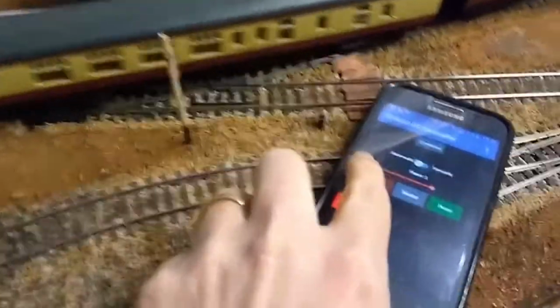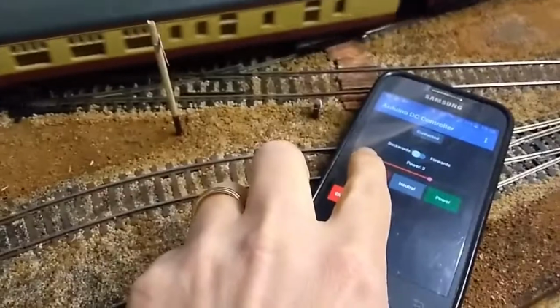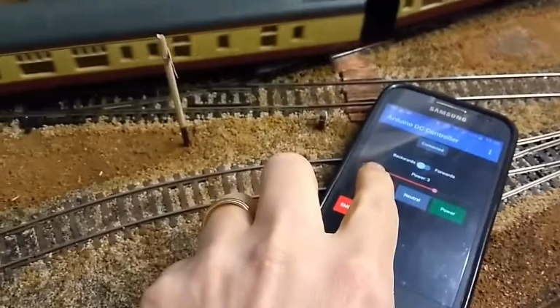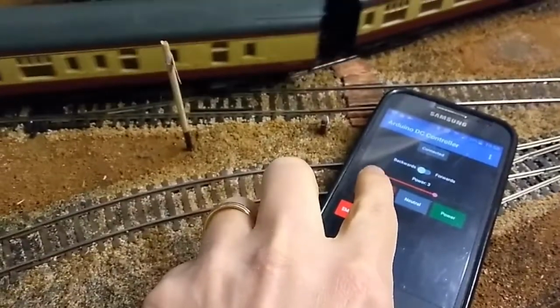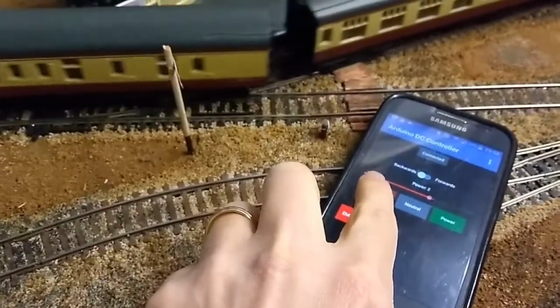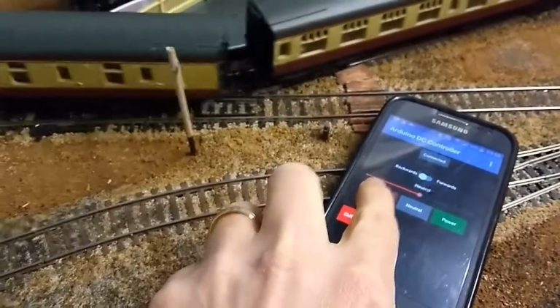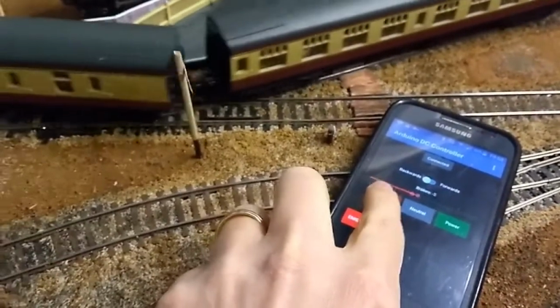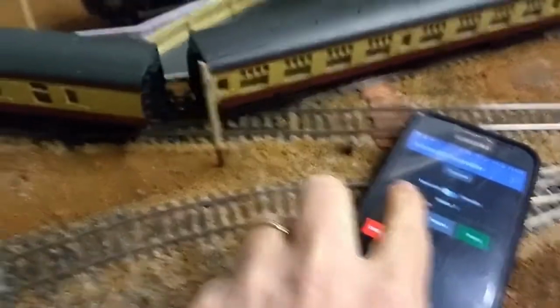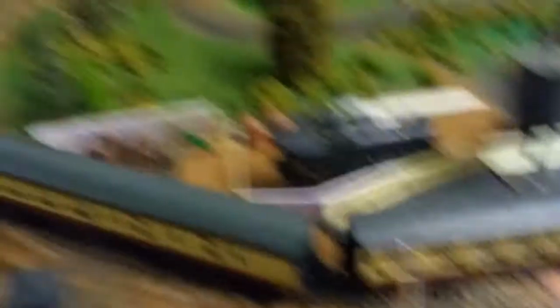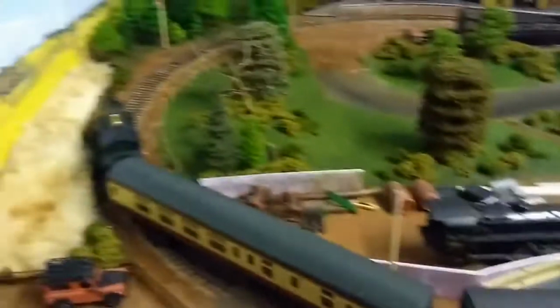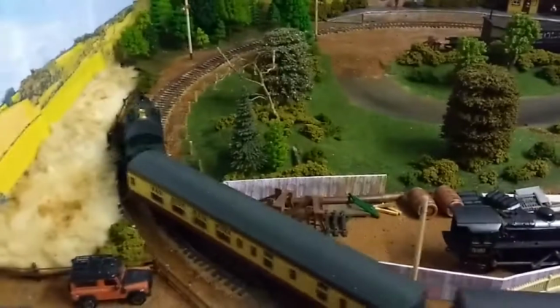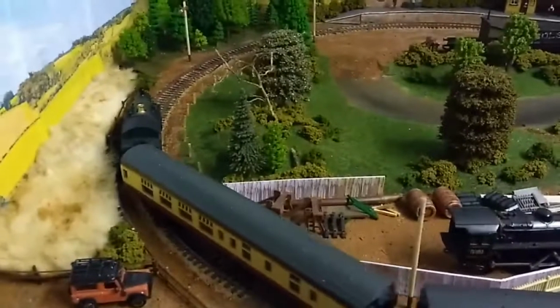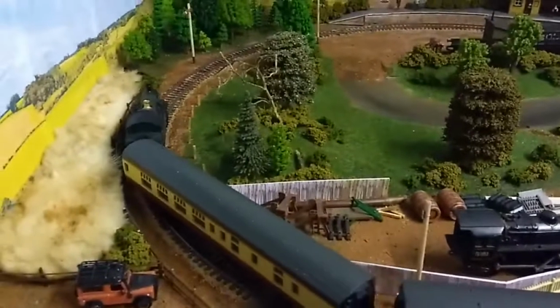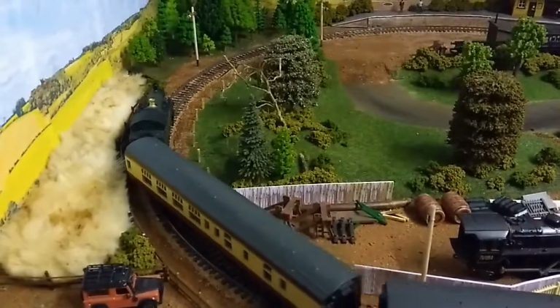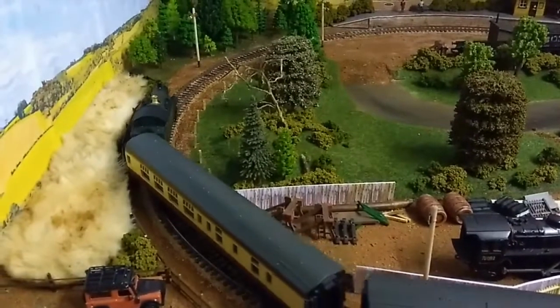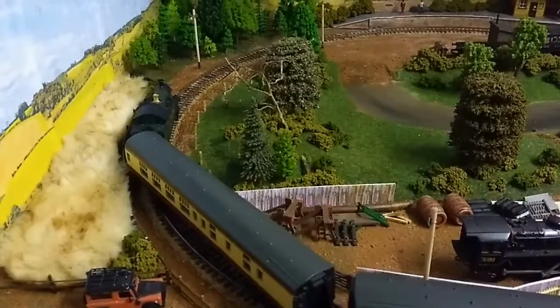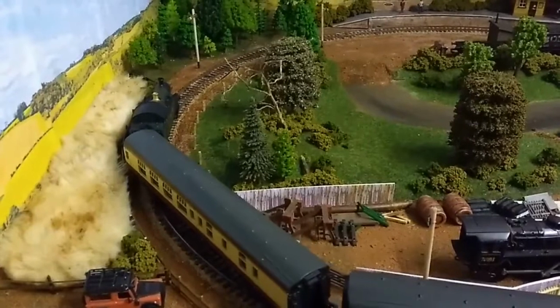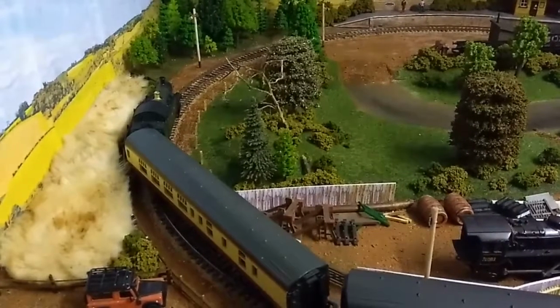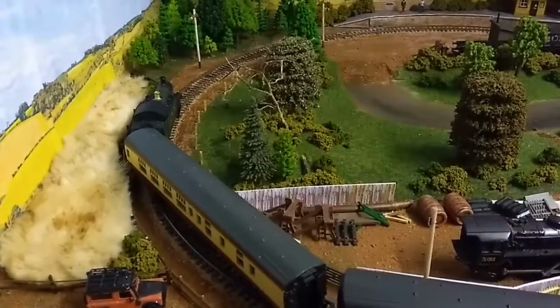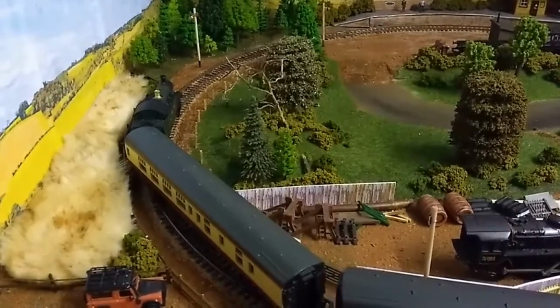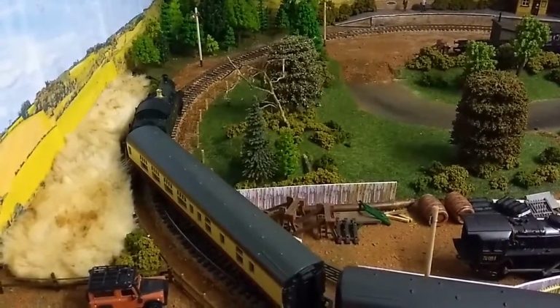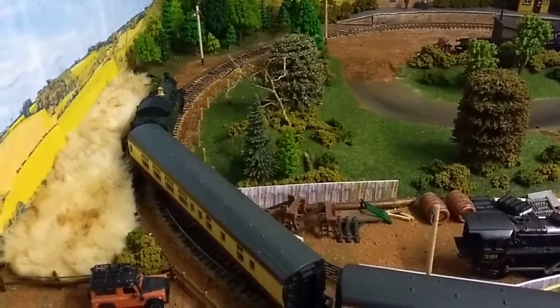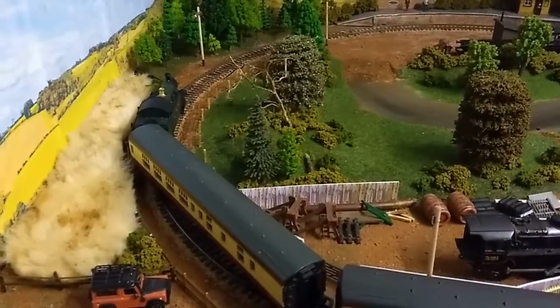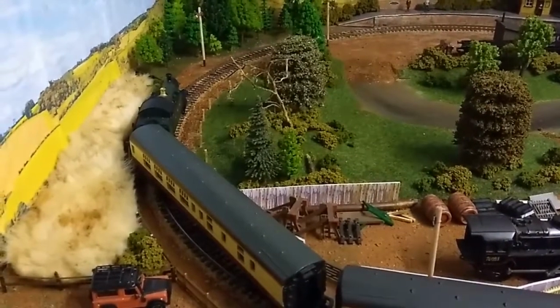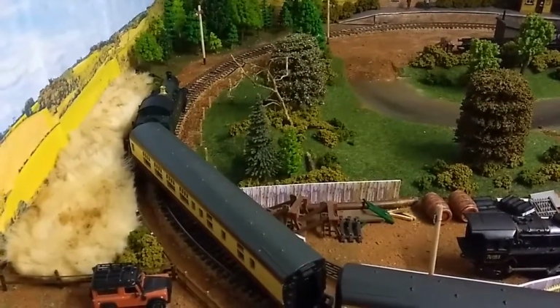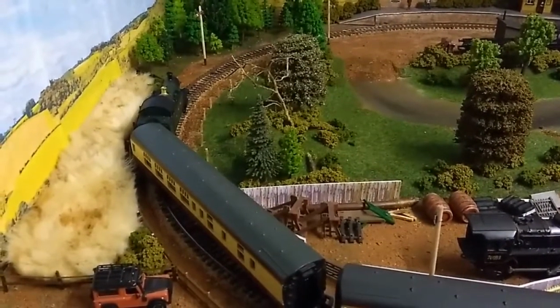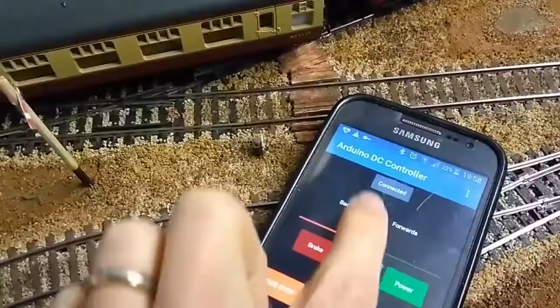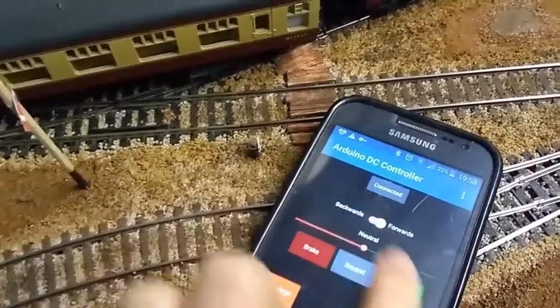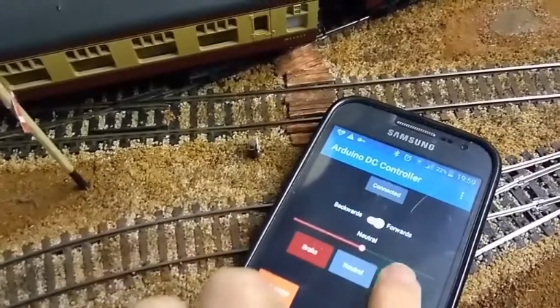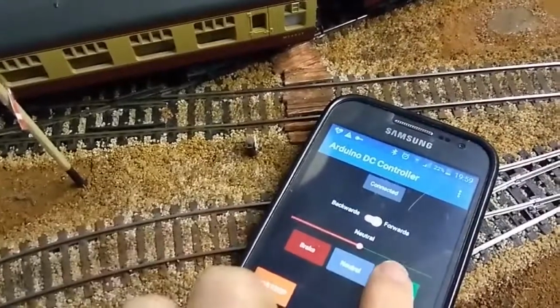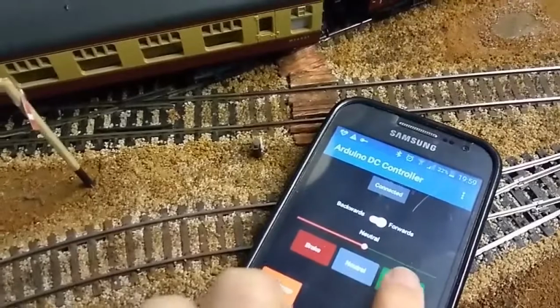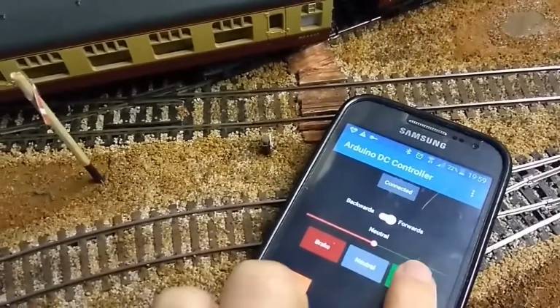I can then put the brakes on and bring it to a stop. And then I can change direction.